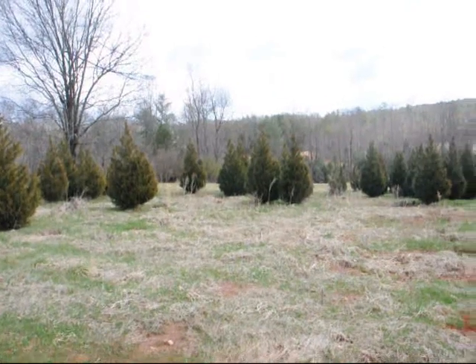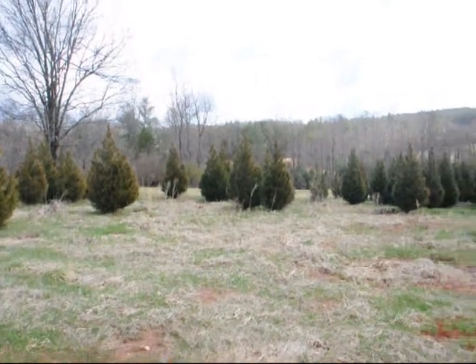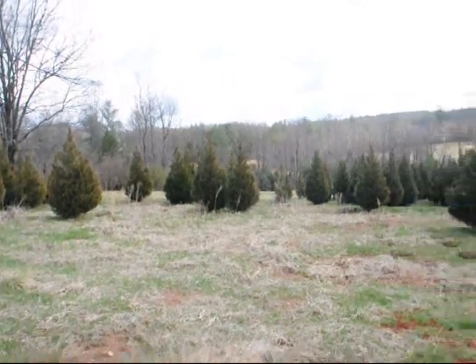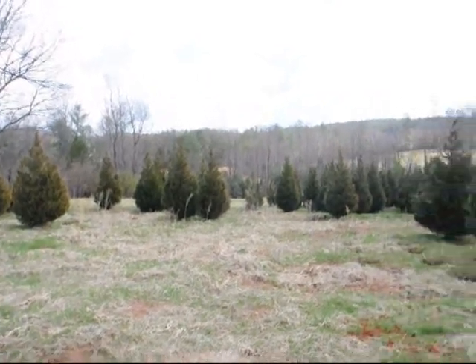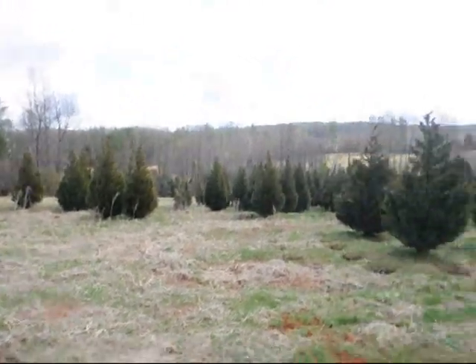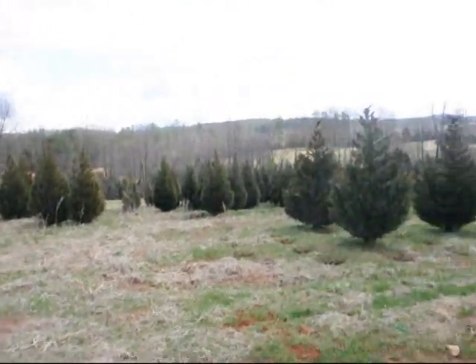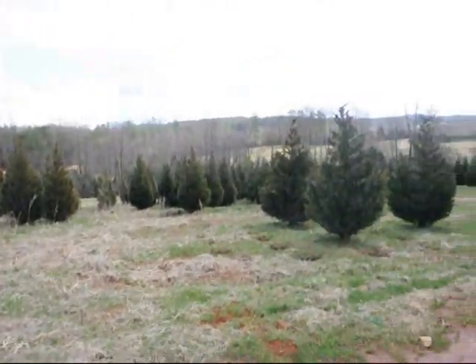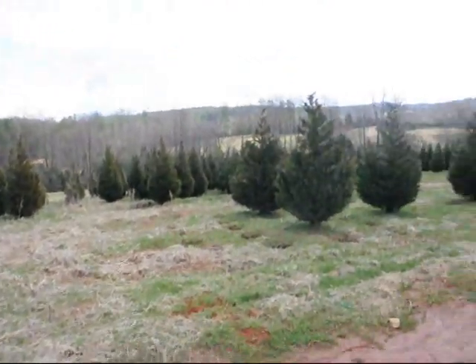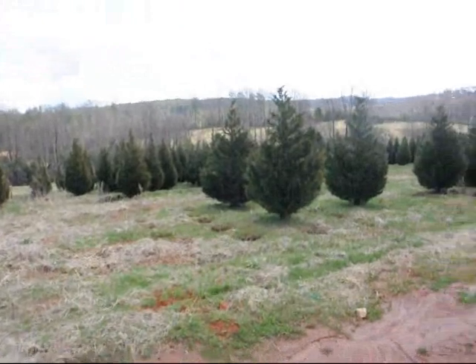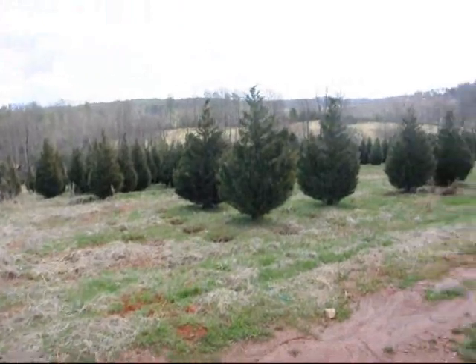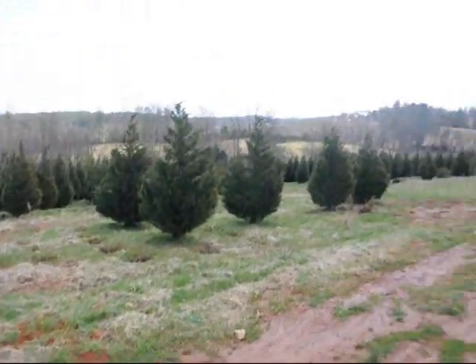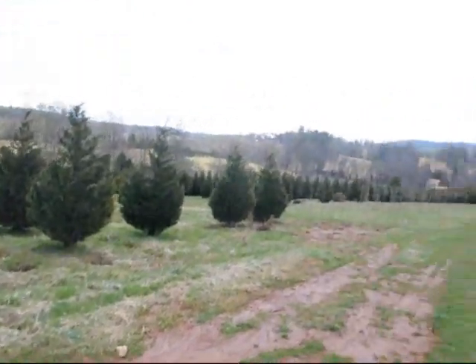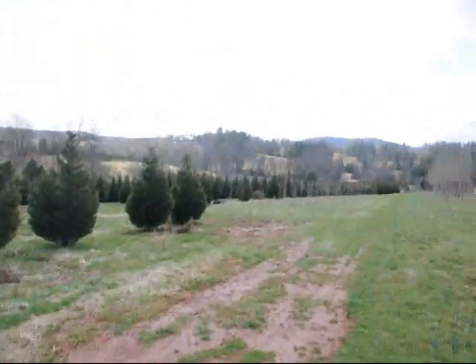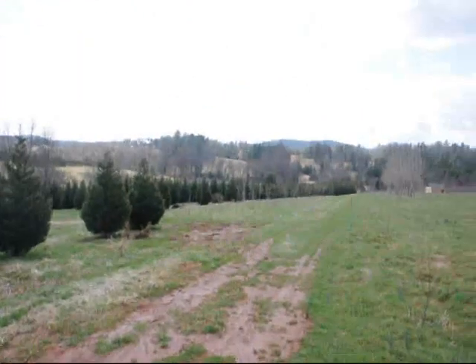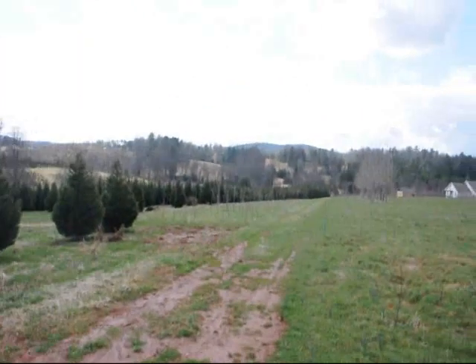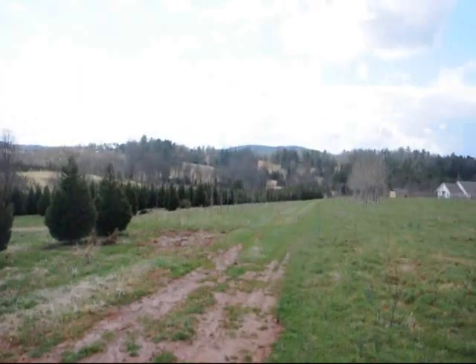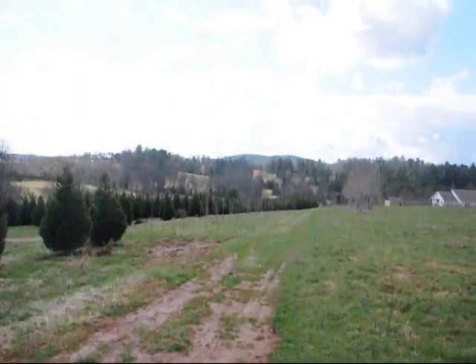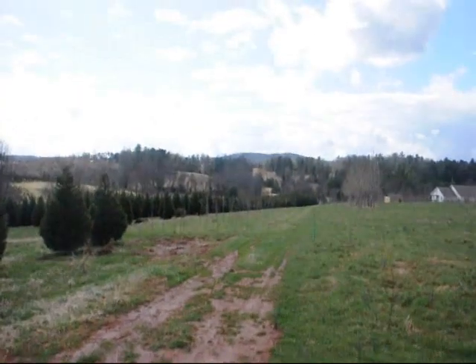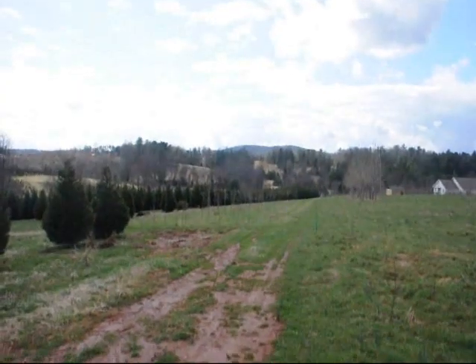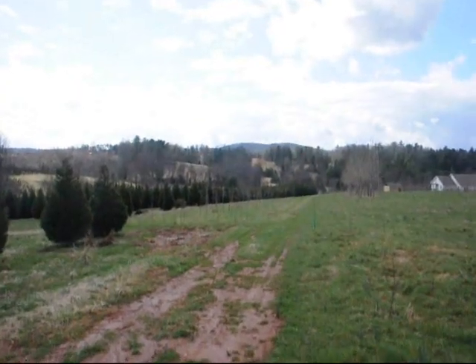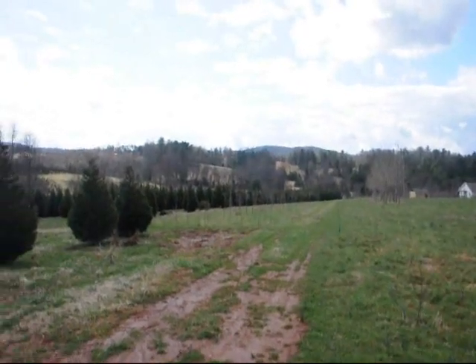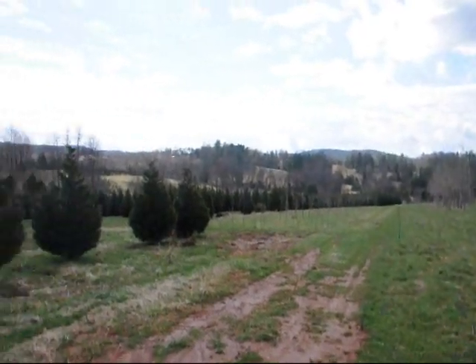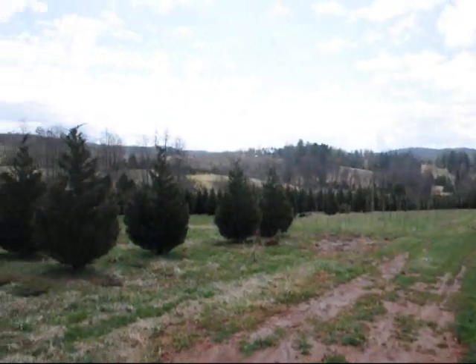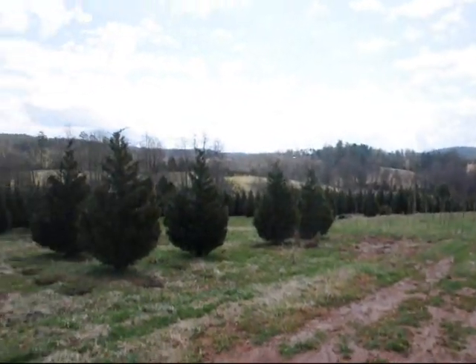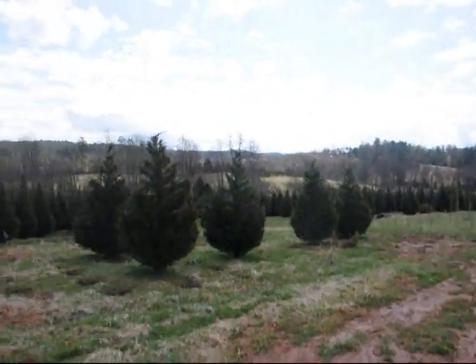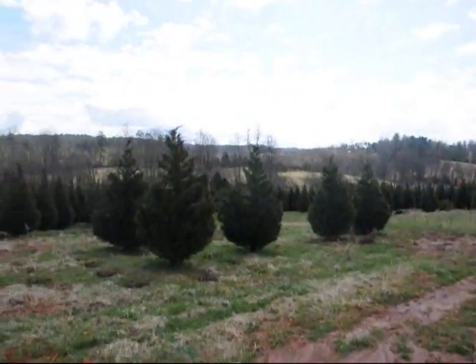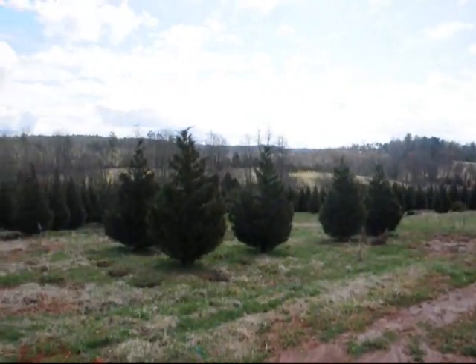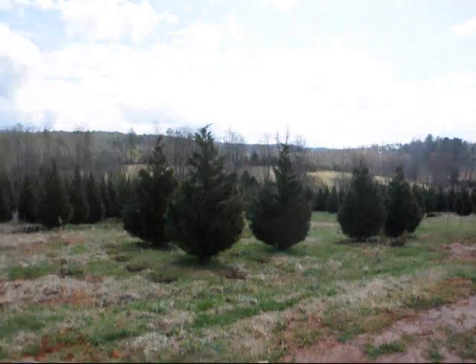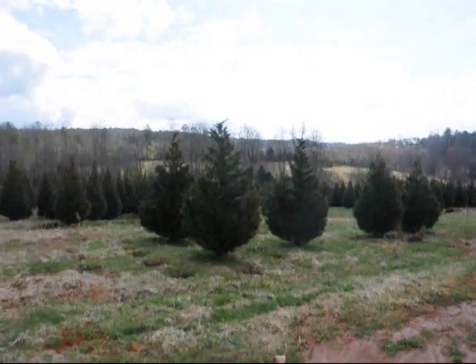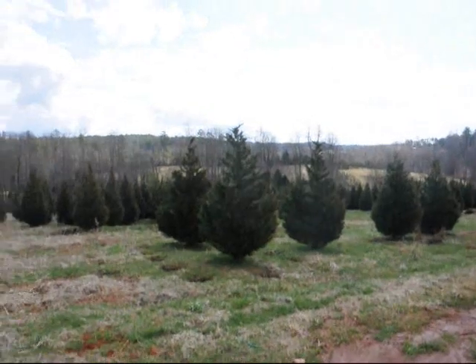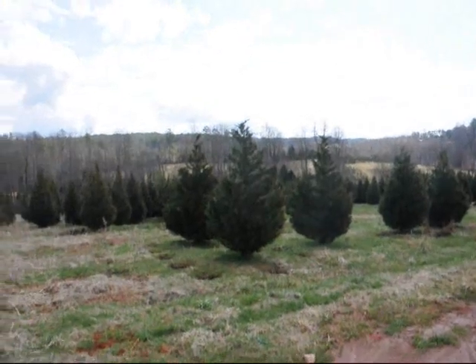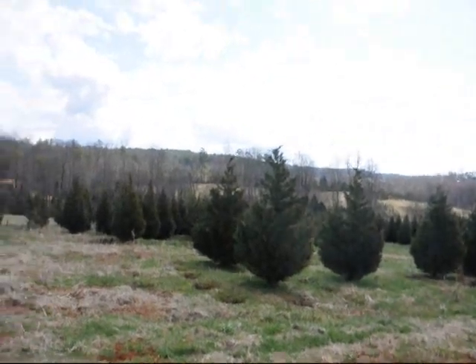This is a field of Leyland Cypress — 8 to 10, 10 to 12 are down in there. Give us a call at 215-651-8329.